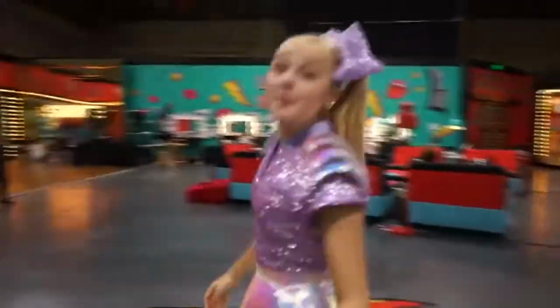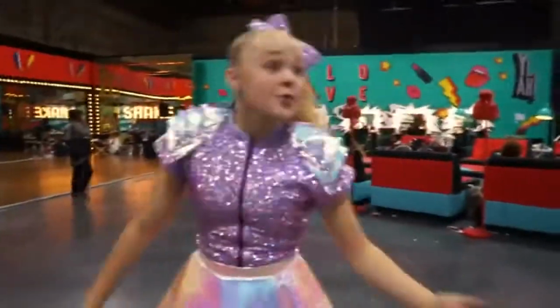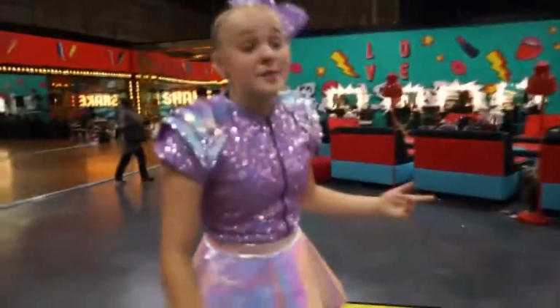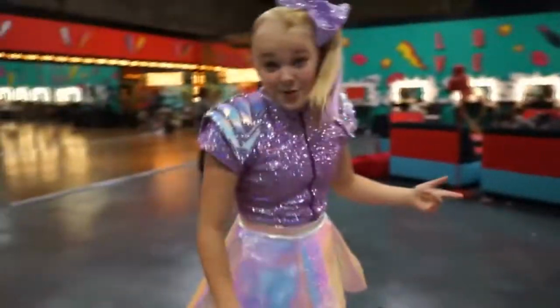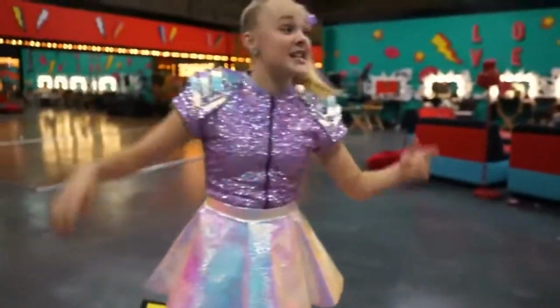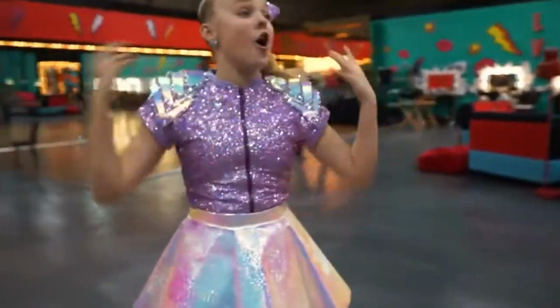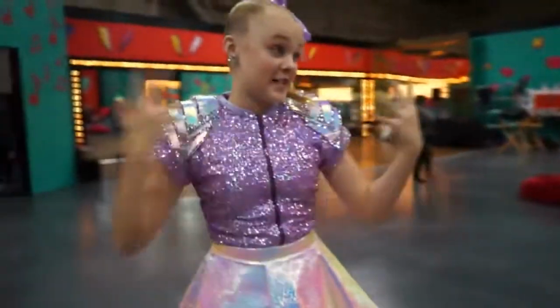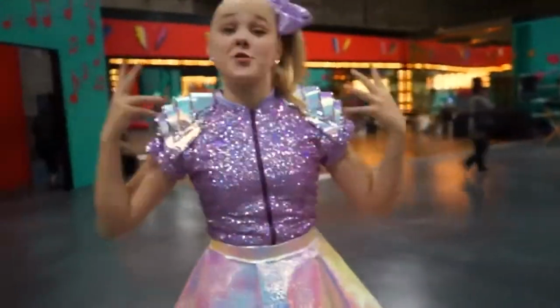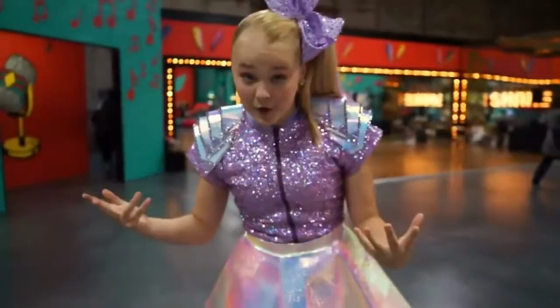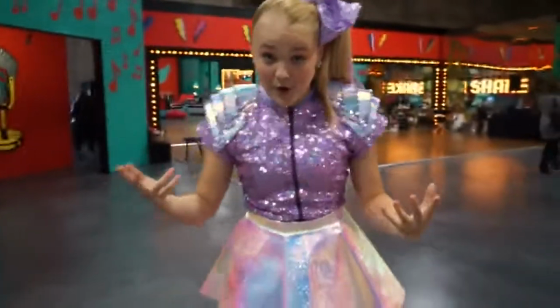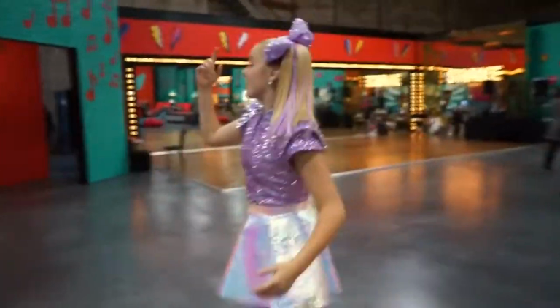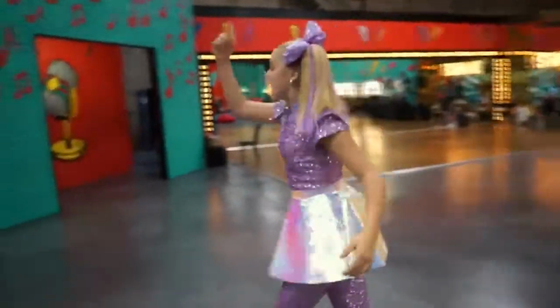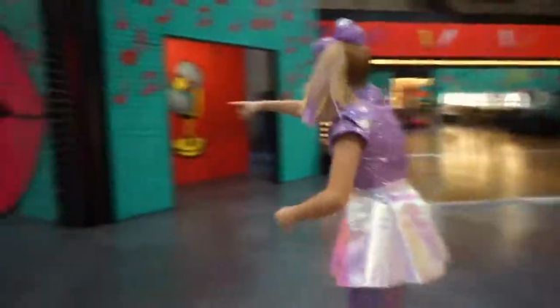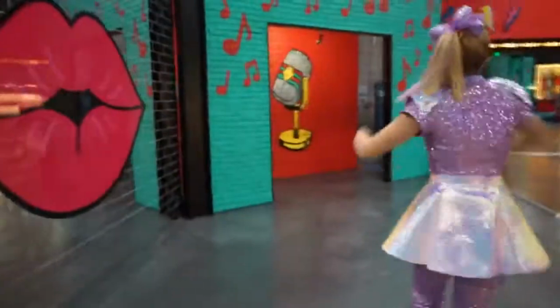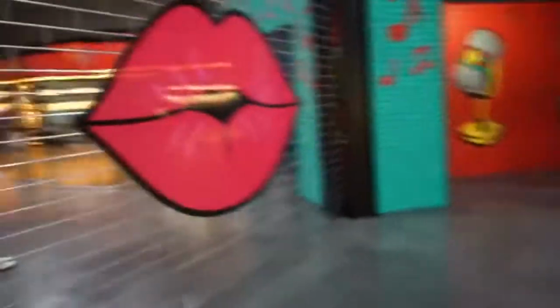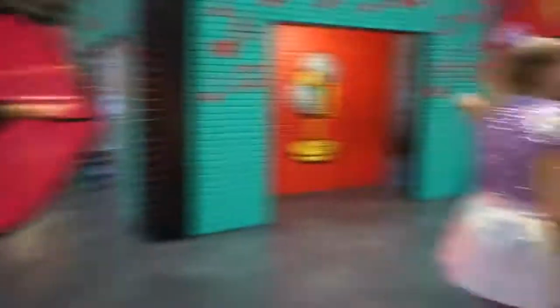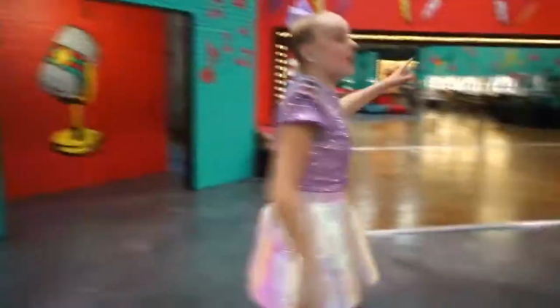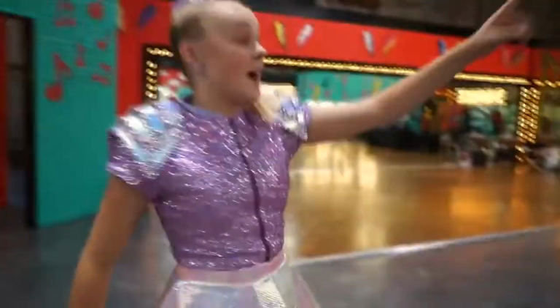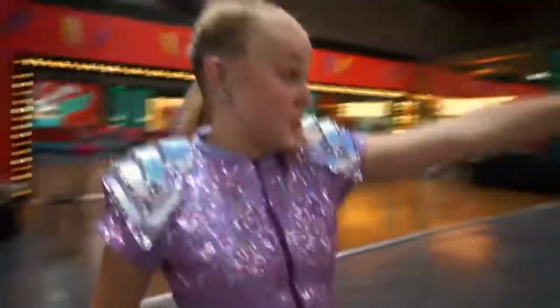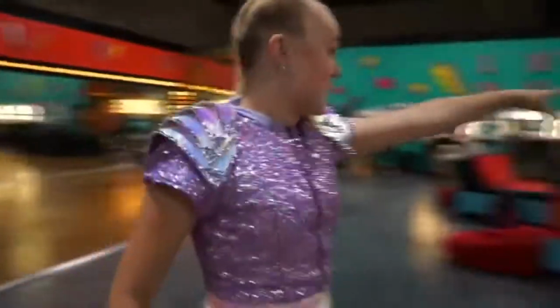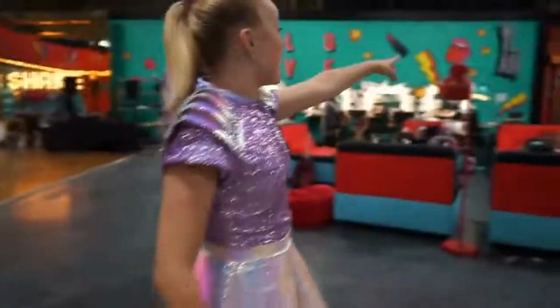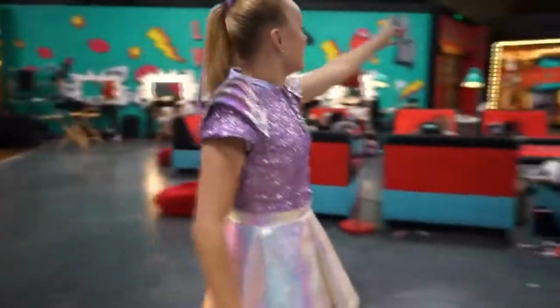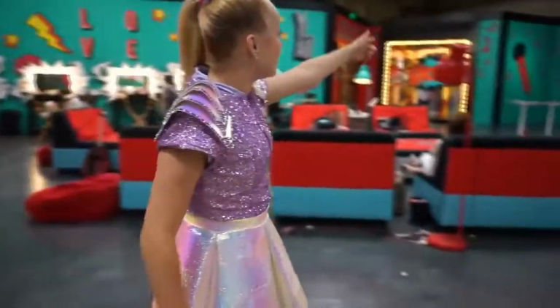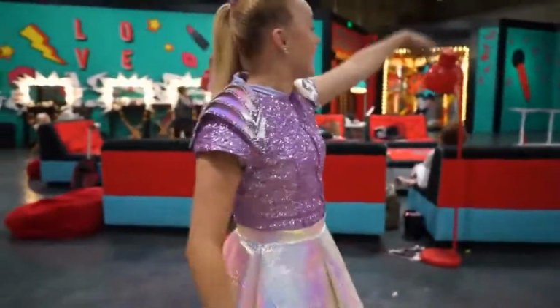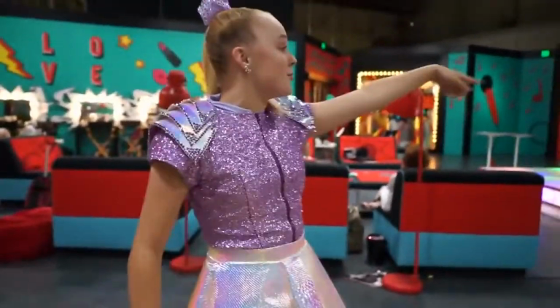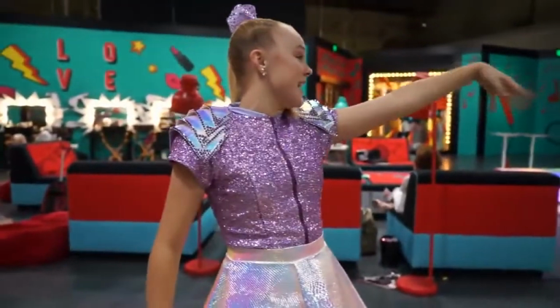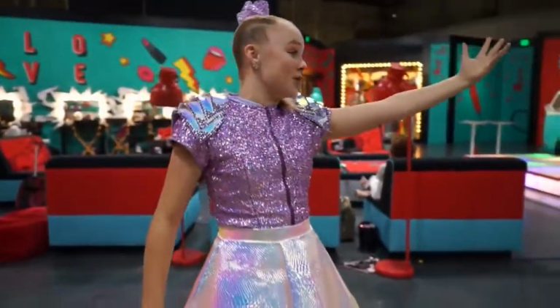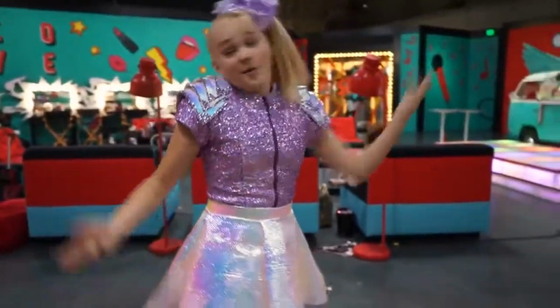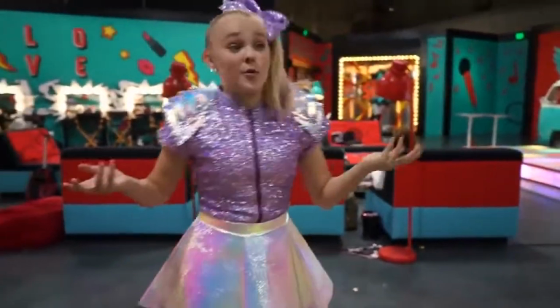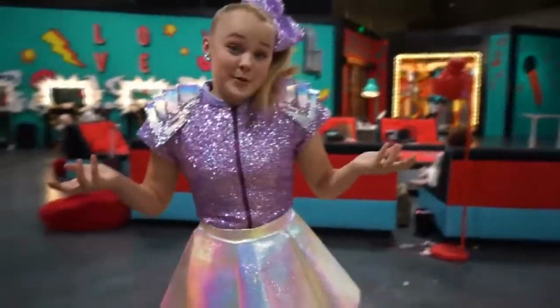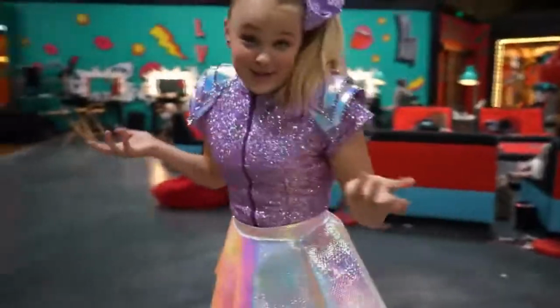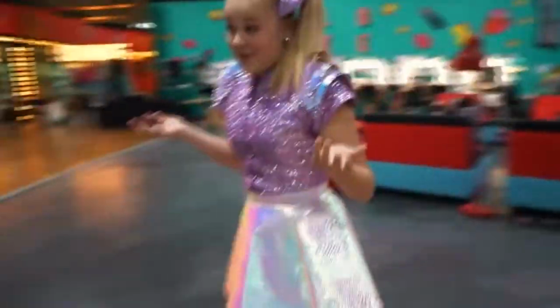Something really cool about Lip Sync Battle Shorties is all over the set we have super cool photo areas. Like, right here we got giant lifts, we got that microphone, we got a big Shorties thing over there, we got another microphone, we got angel wings, lightning bolts. We also have cool people here that you can take pictures with.